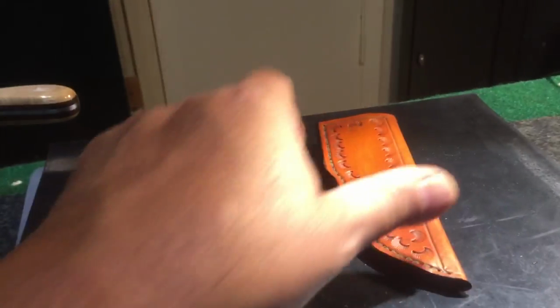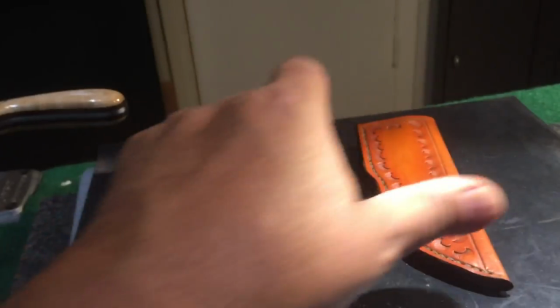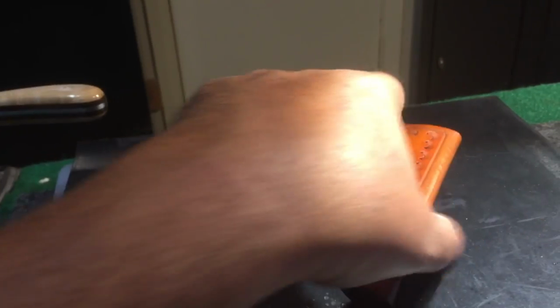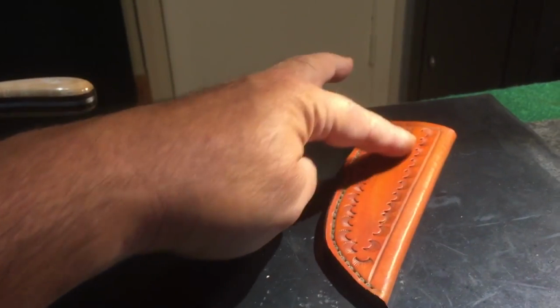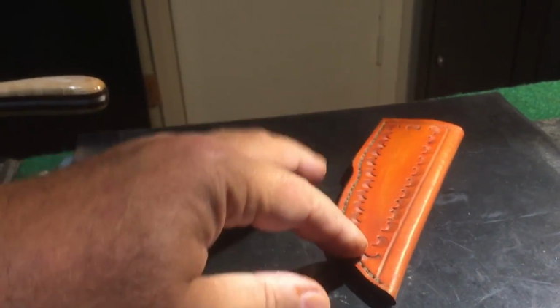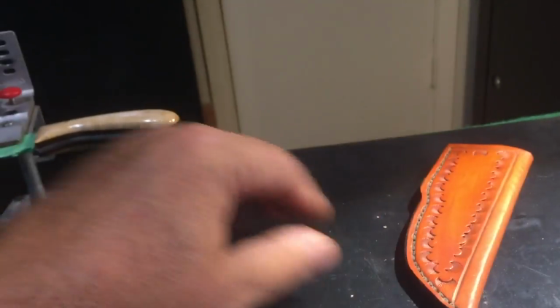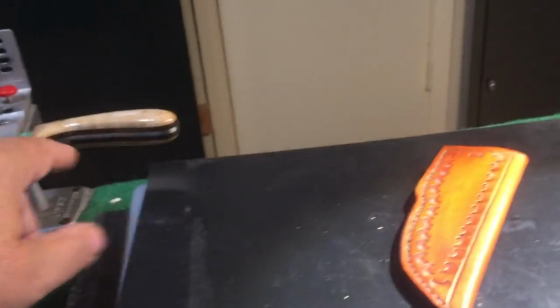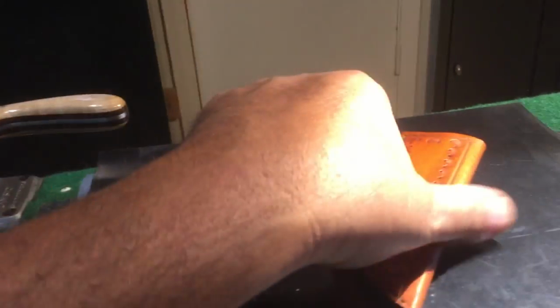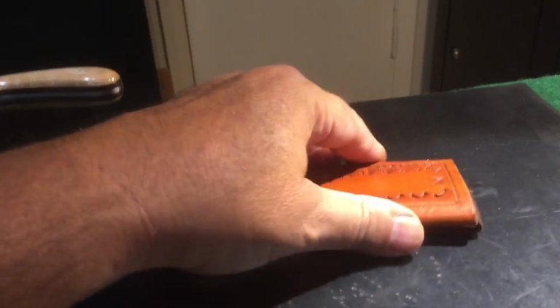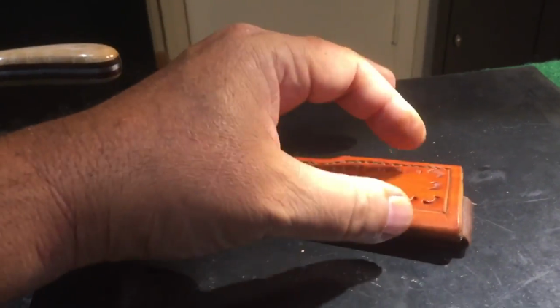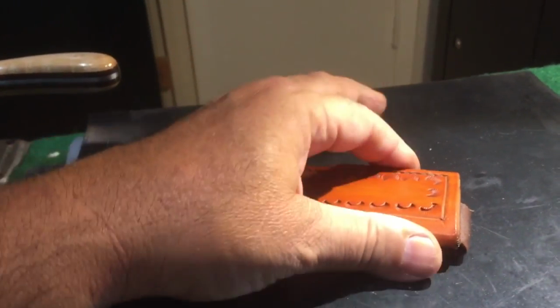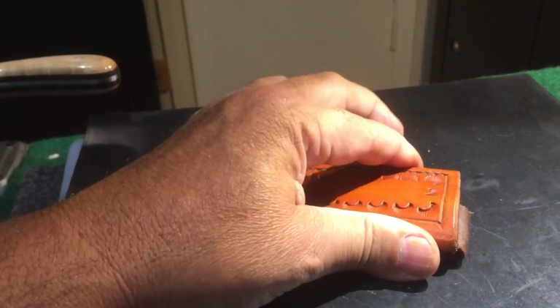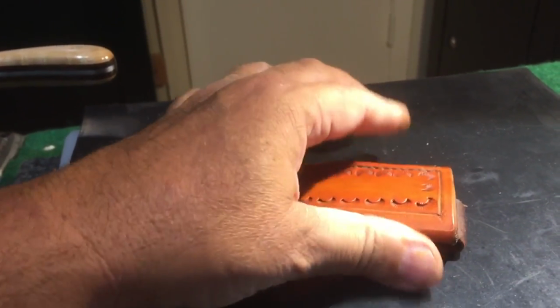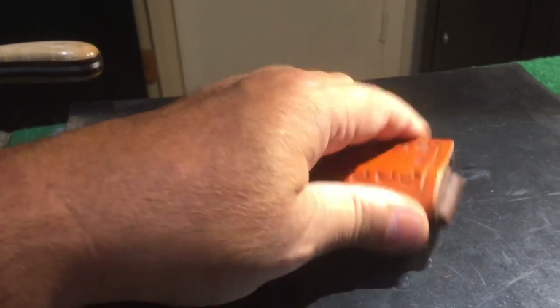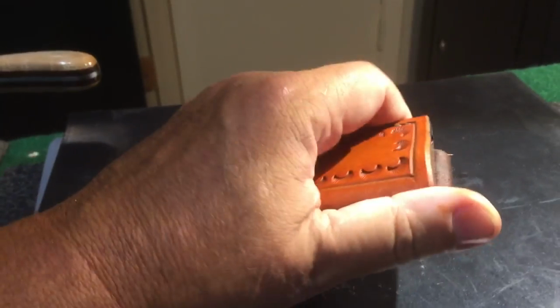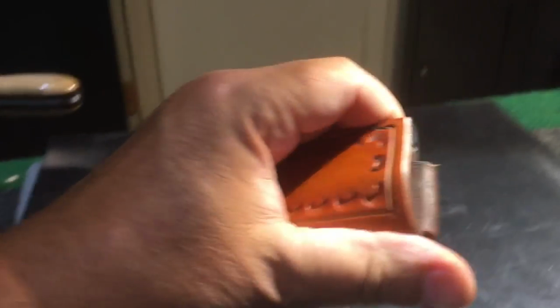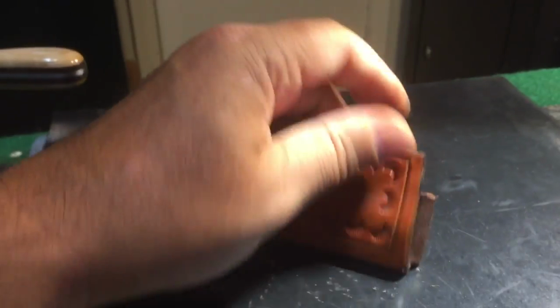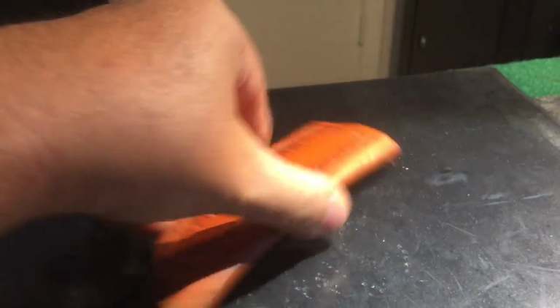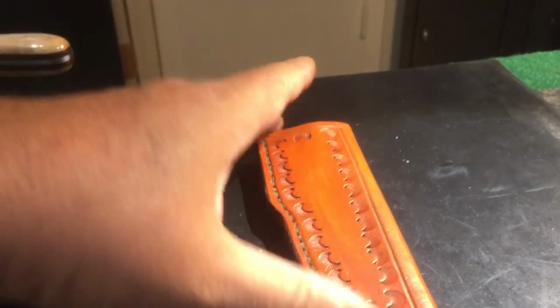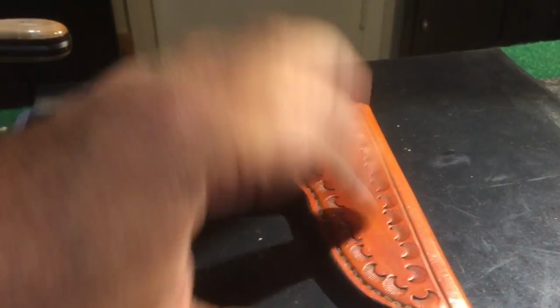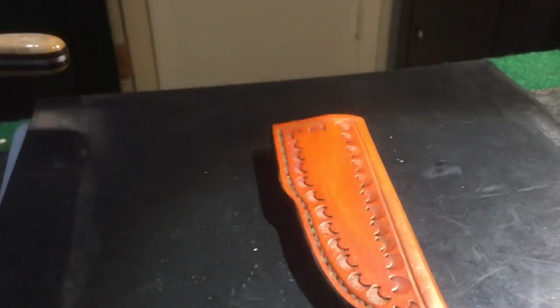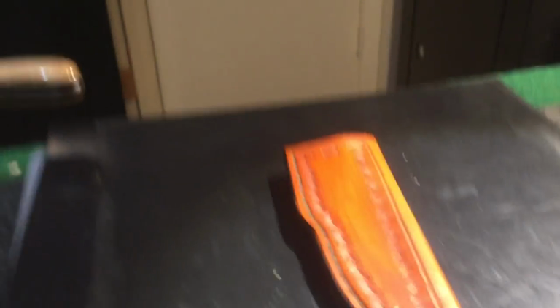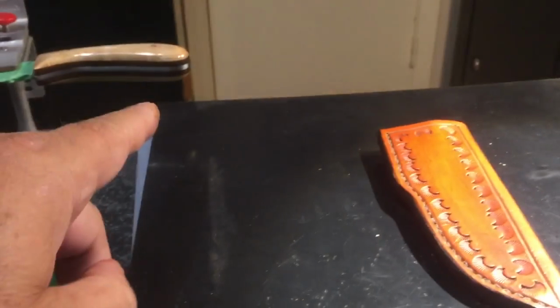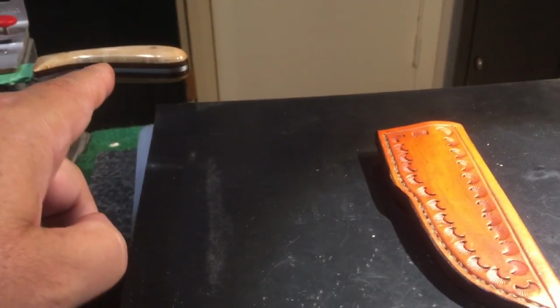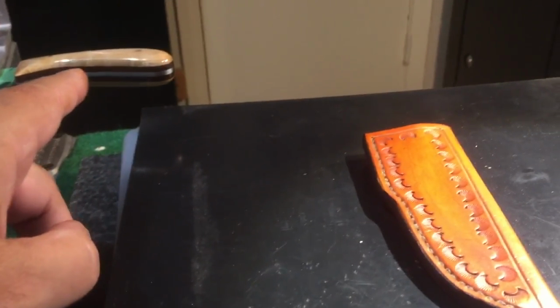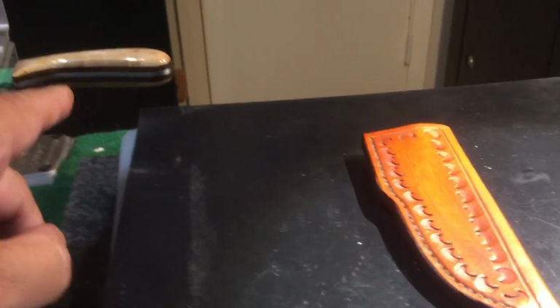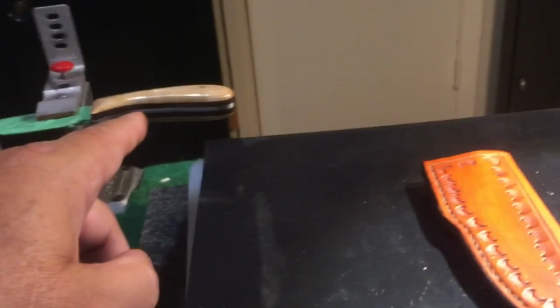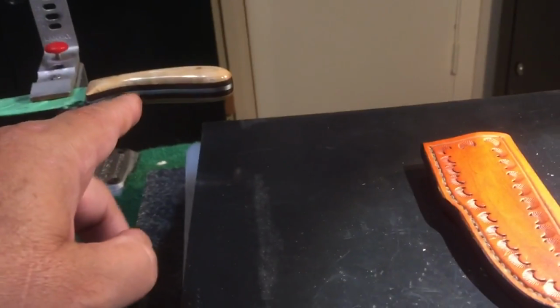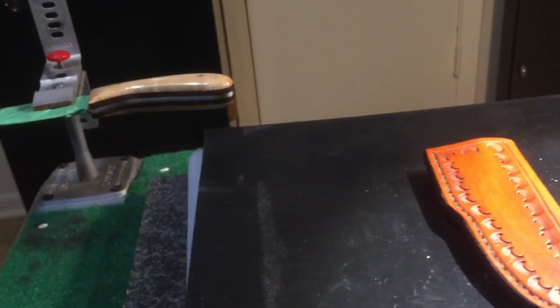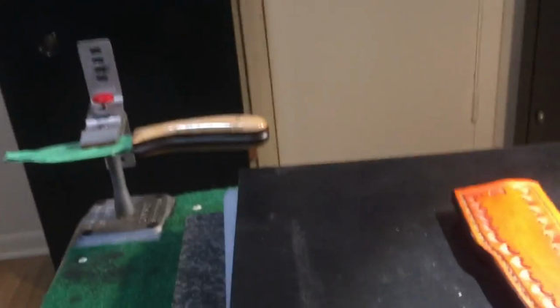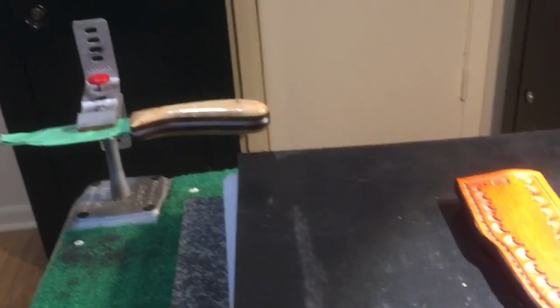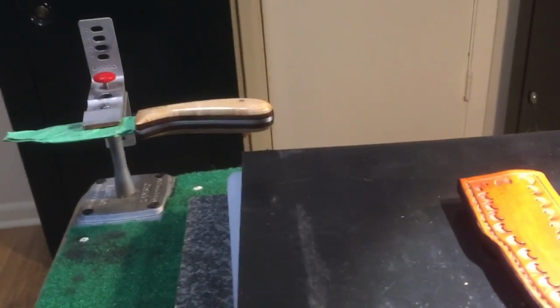Then I wet this down again and put the knife in it and wet-form the sheath to the knife. I'll do all that tonight, but I've got to let this dry all day so when I go to handle it, it'll be completely dry.